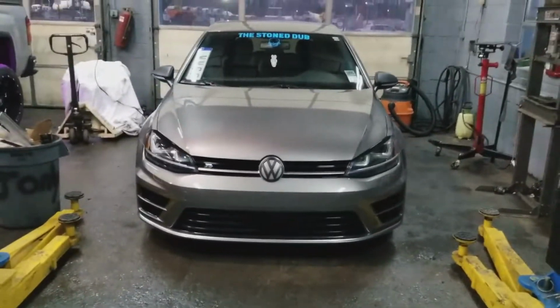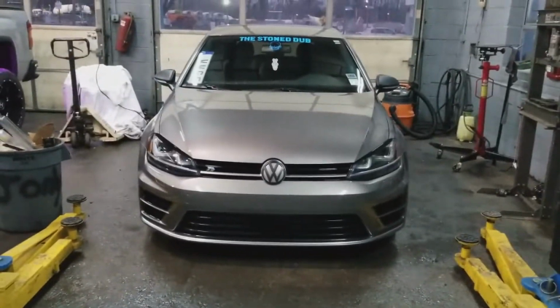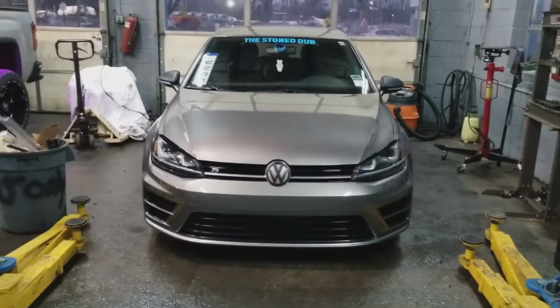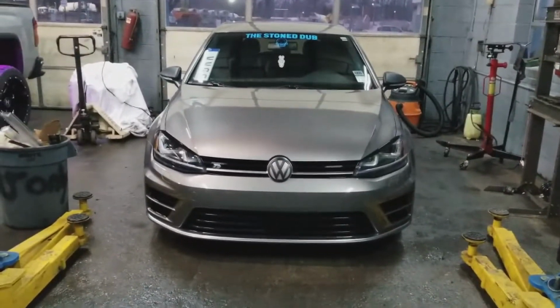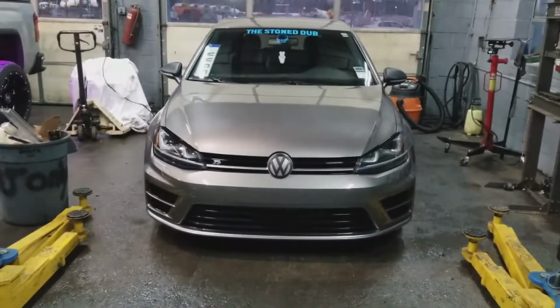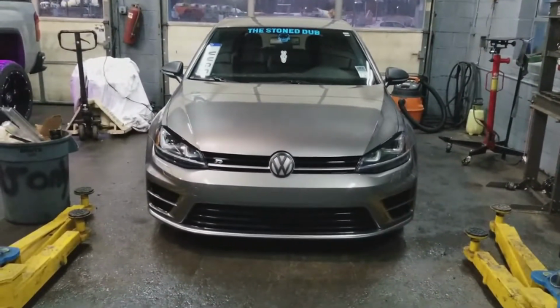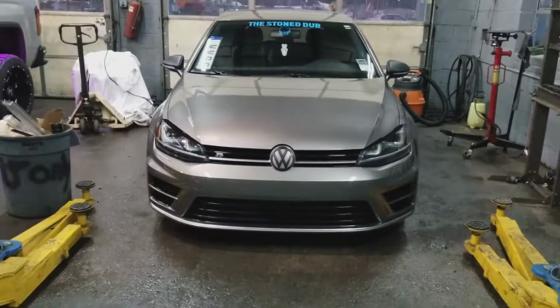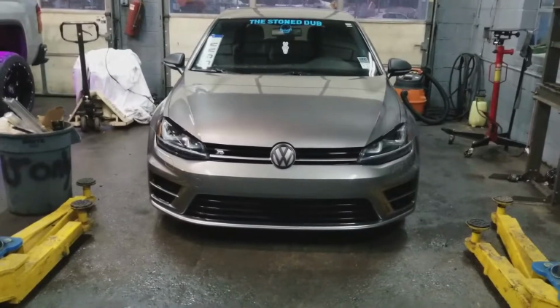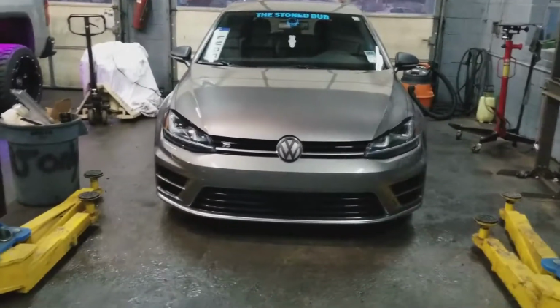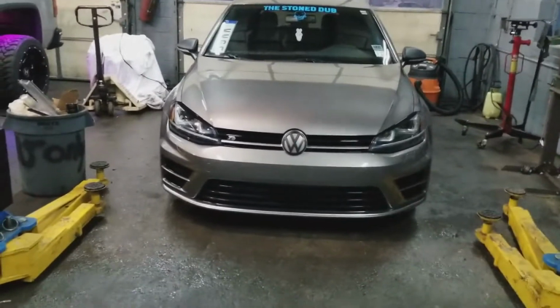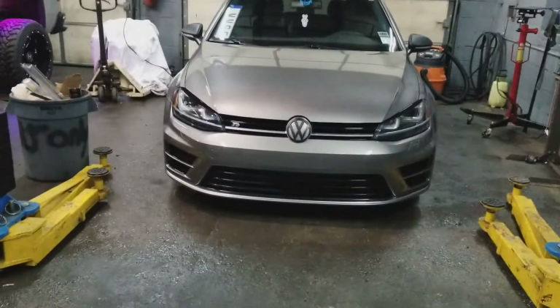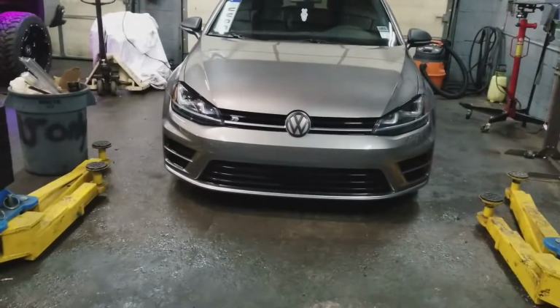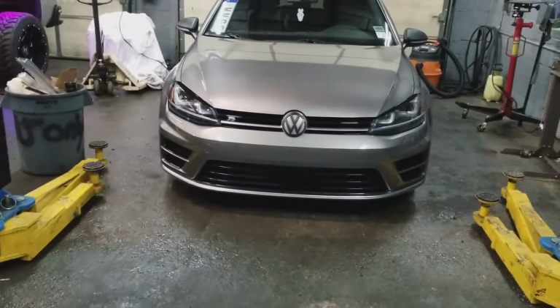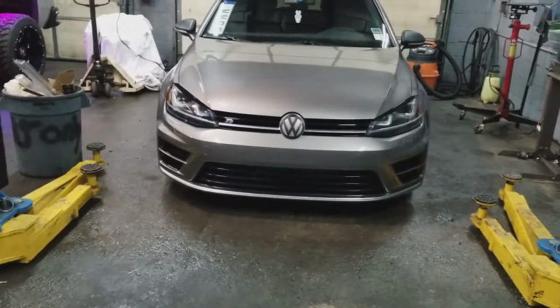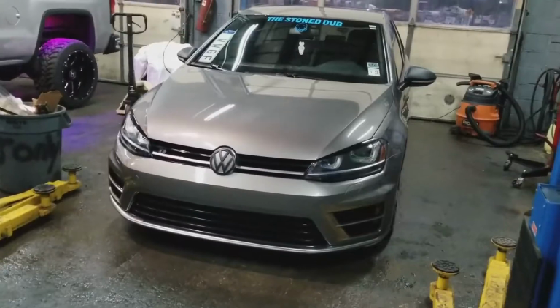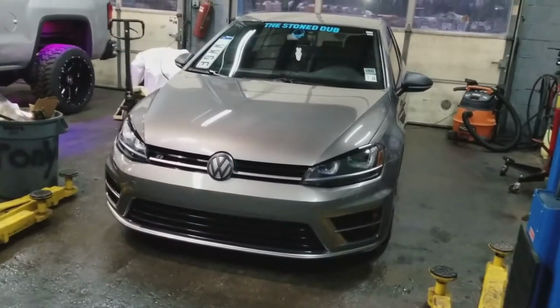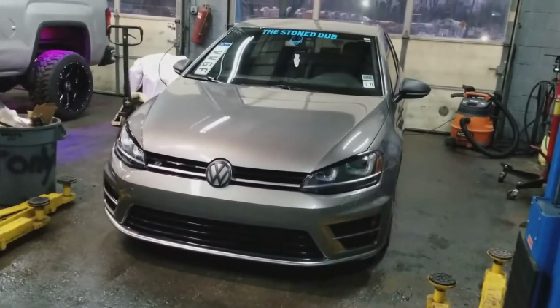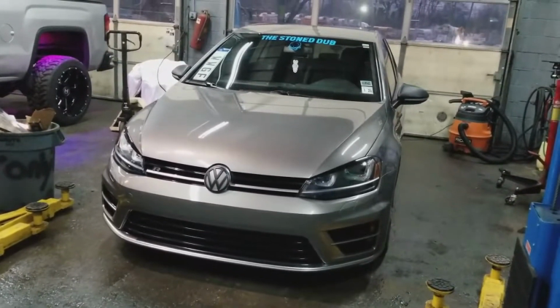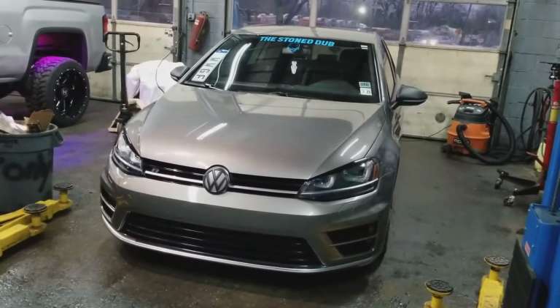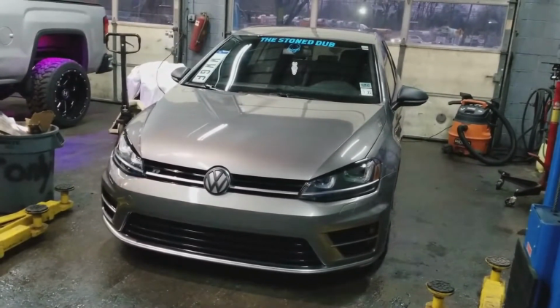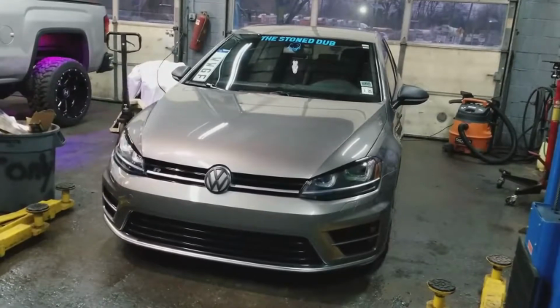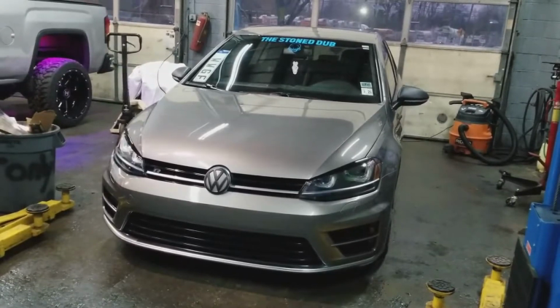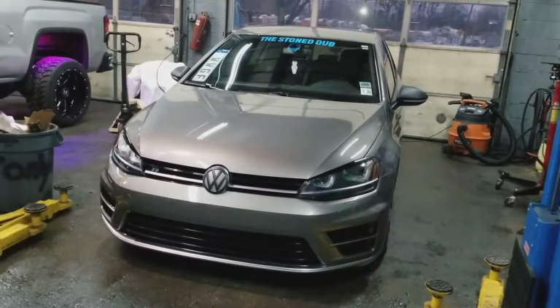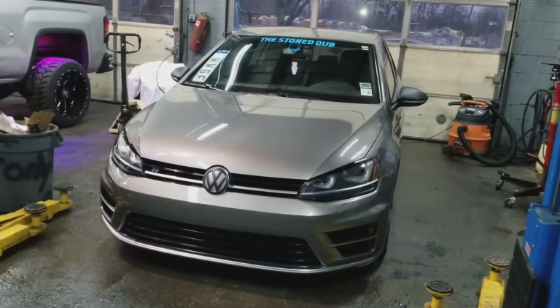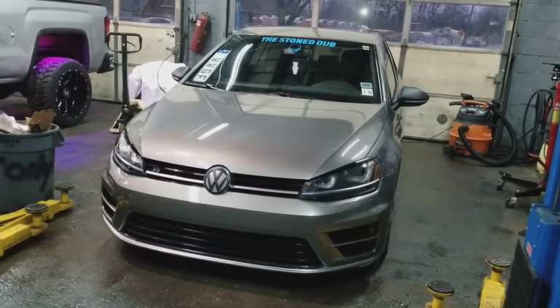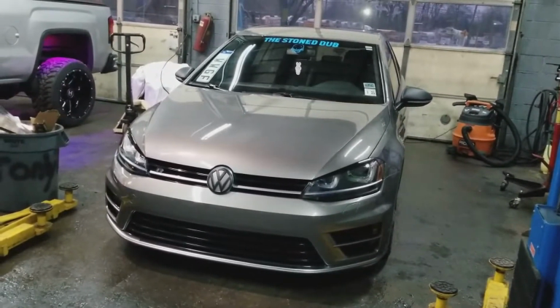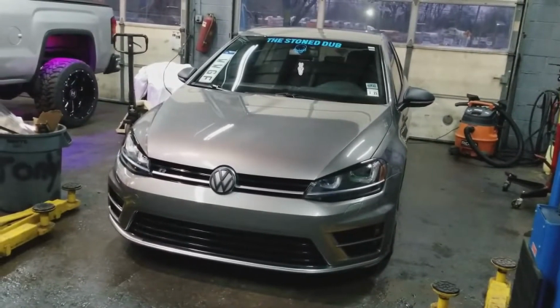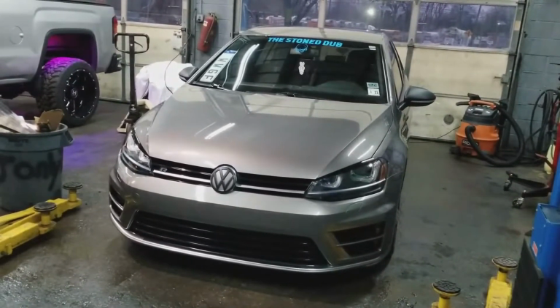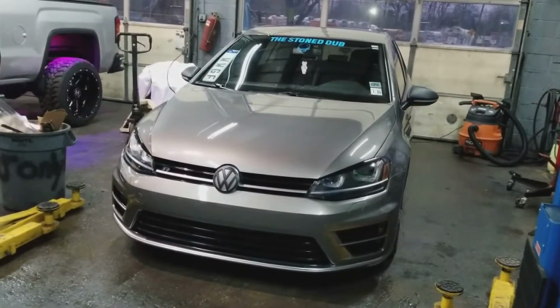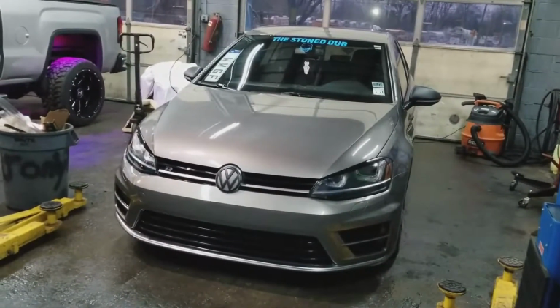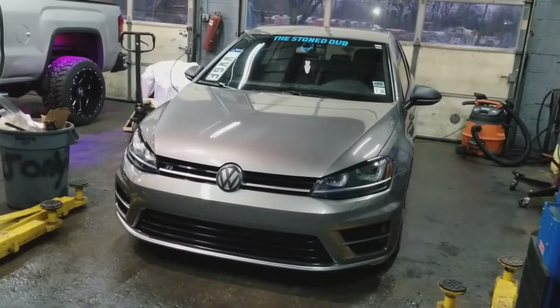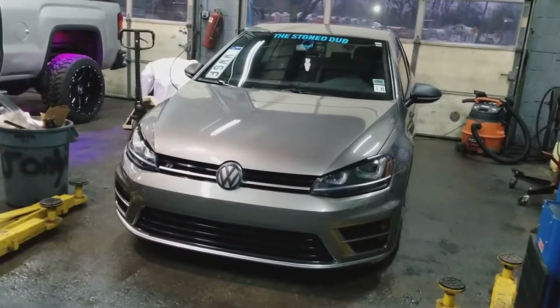Let me know what you guys think of the dub without the front splitter. She still looks mean, I don't know — it just doesn't do it for me like it did though. So next year she should be even more status-driven.